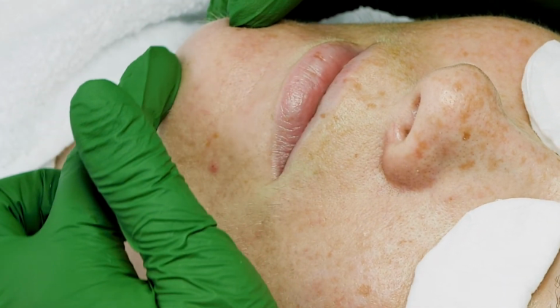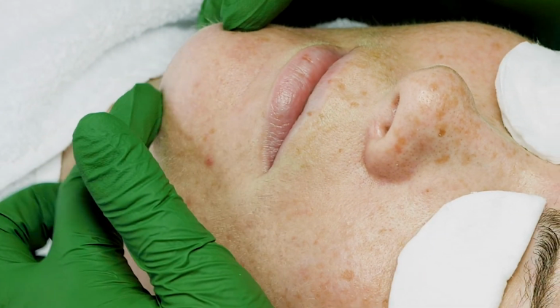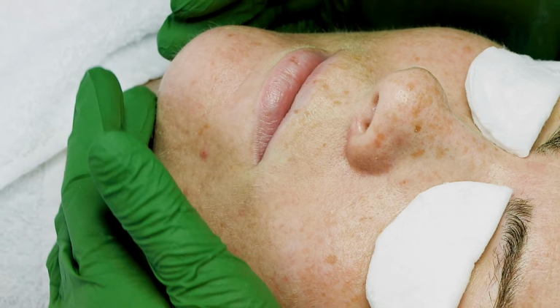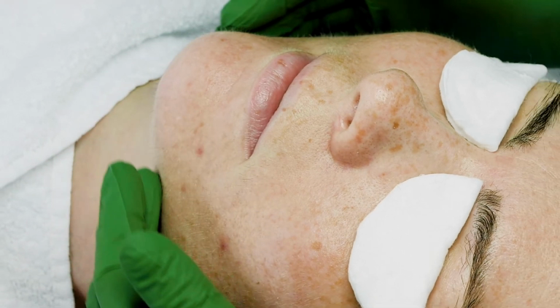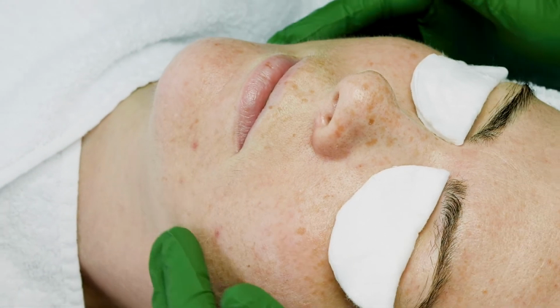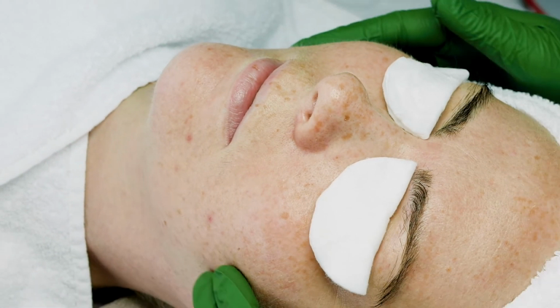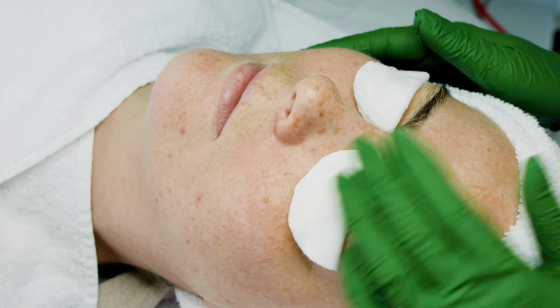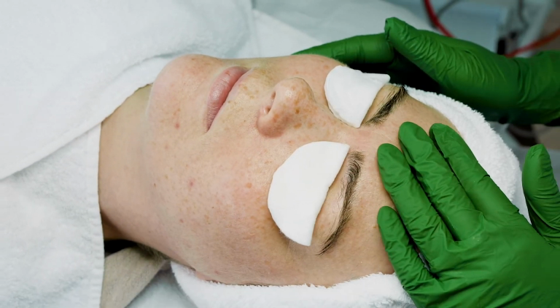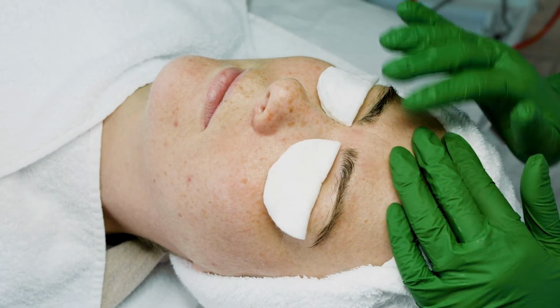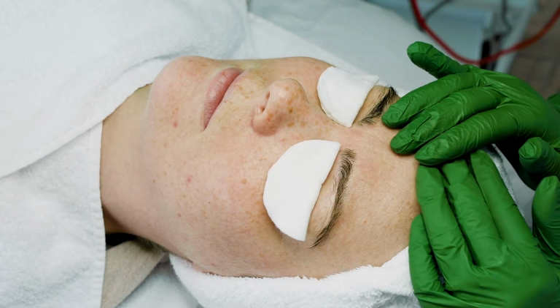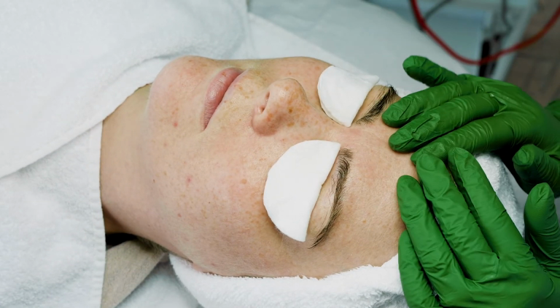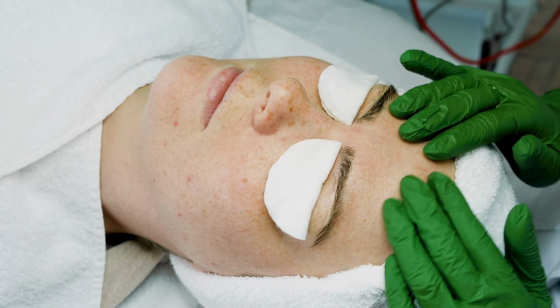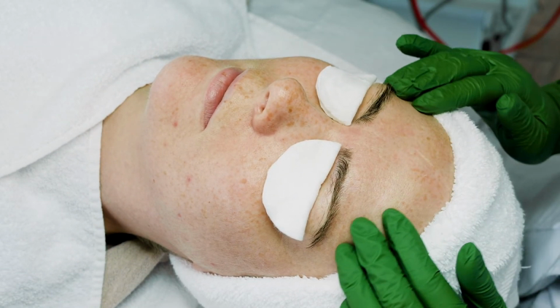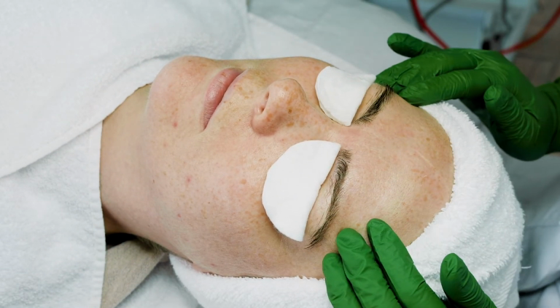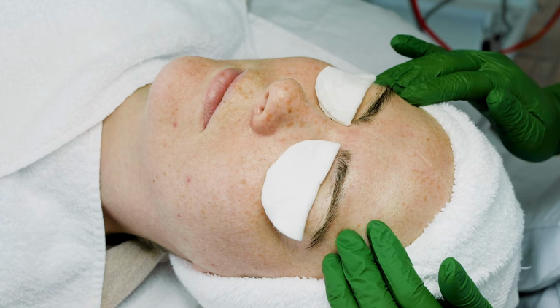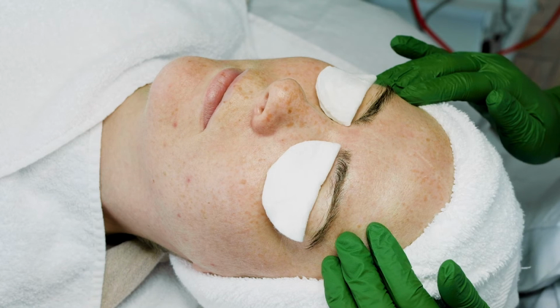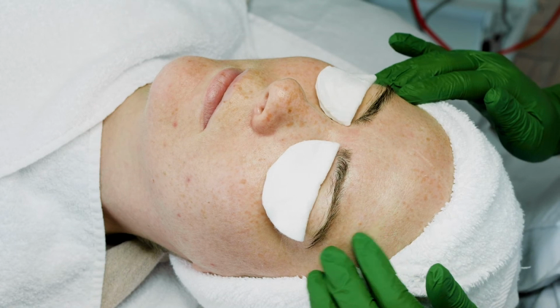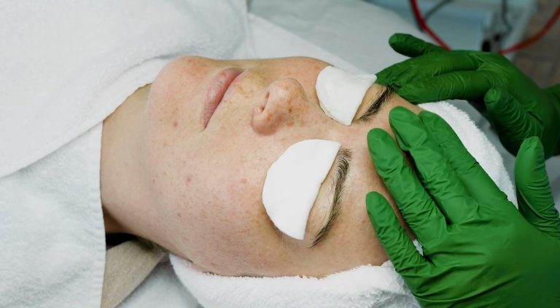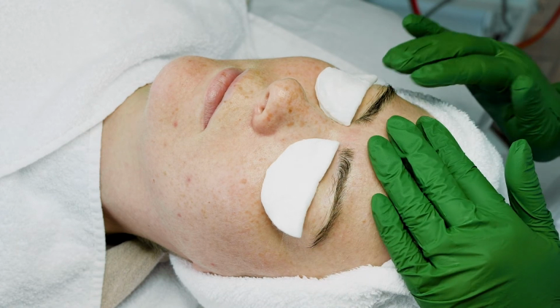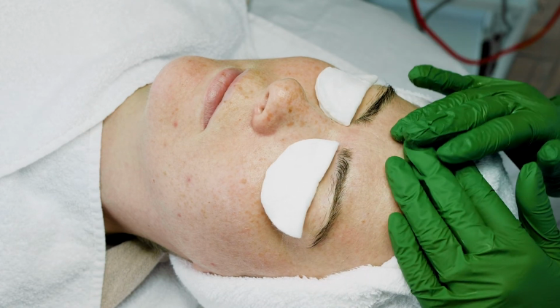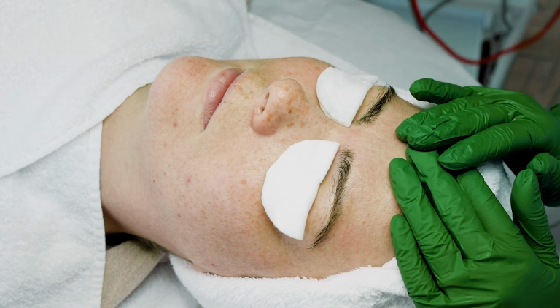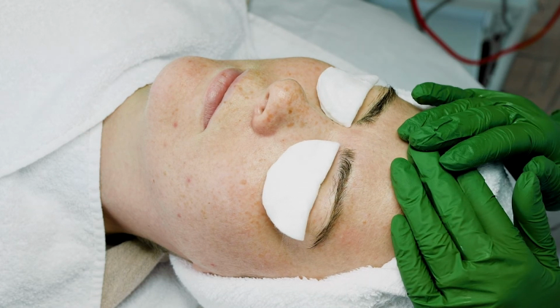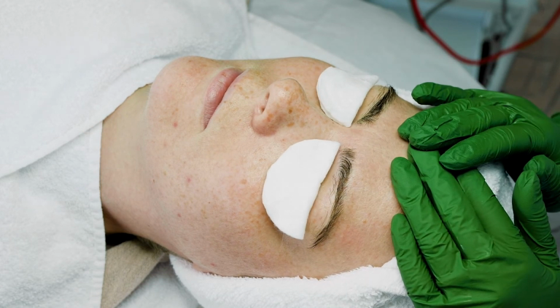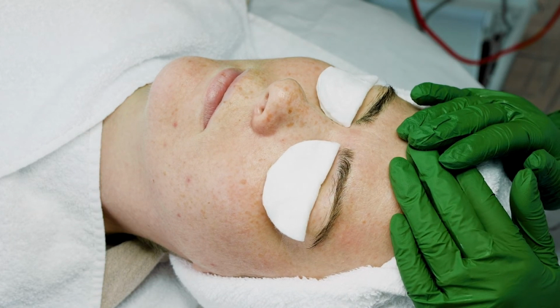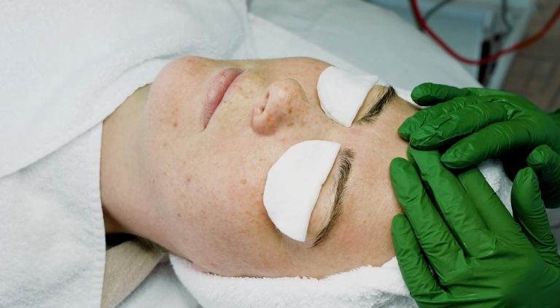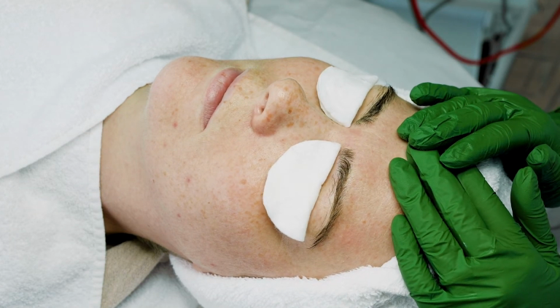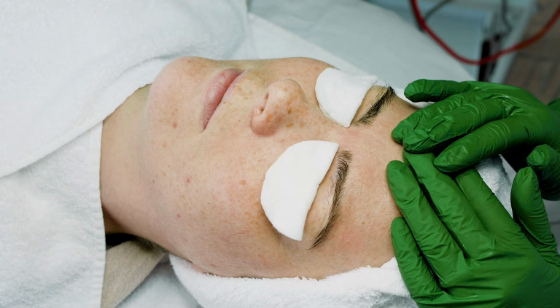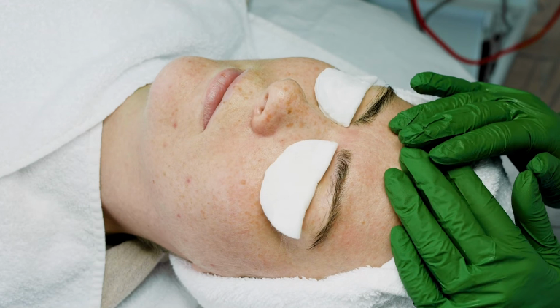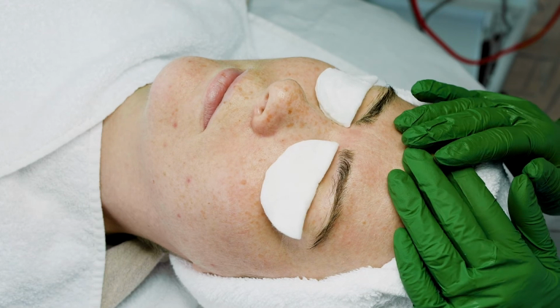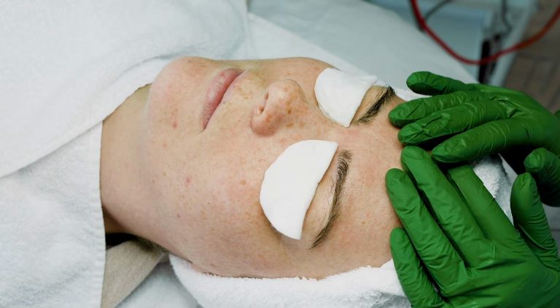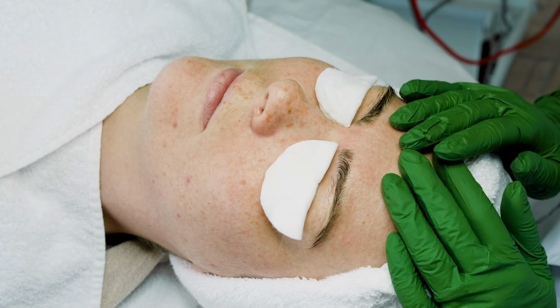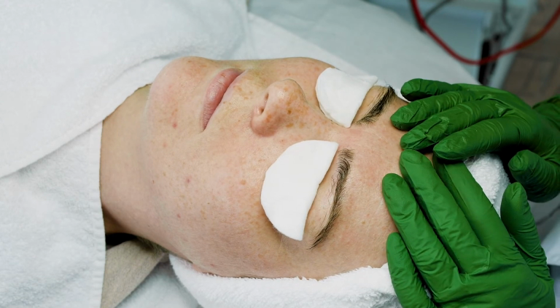I would say my model is definitely more on the drier to dehydrated side. Today I will be focusing more on the moisture level as well as exfoliating the skin.